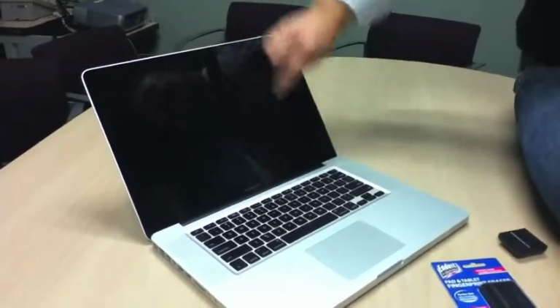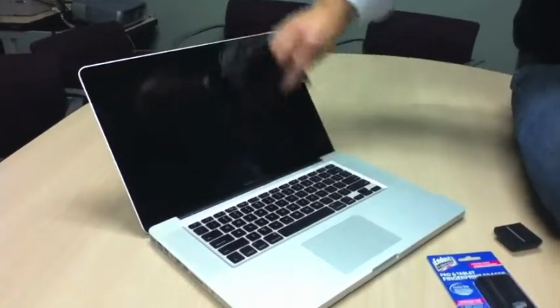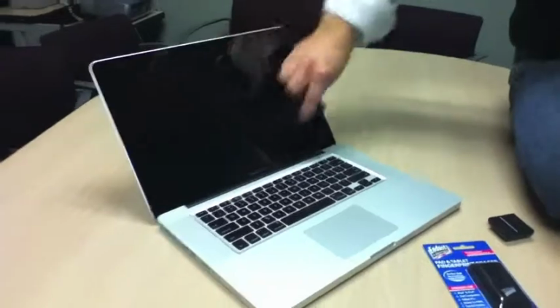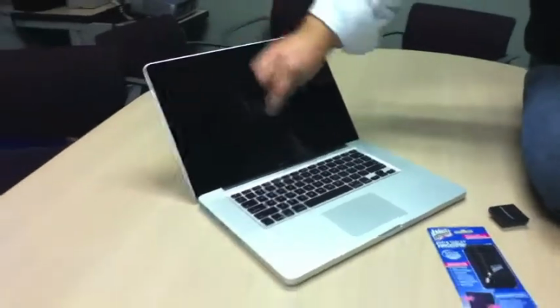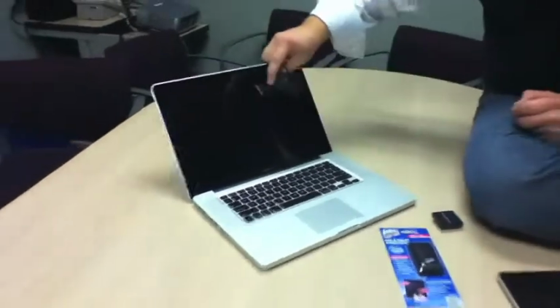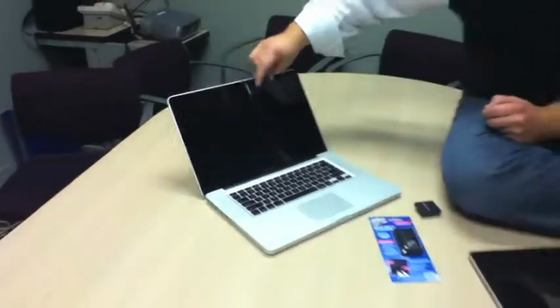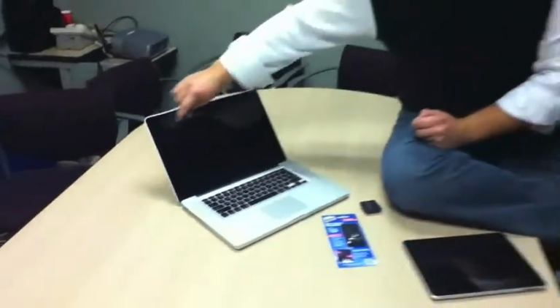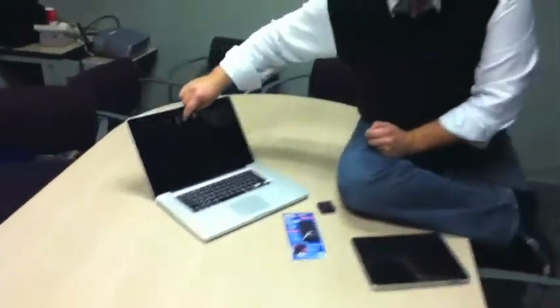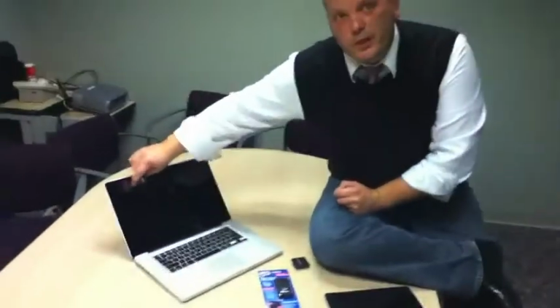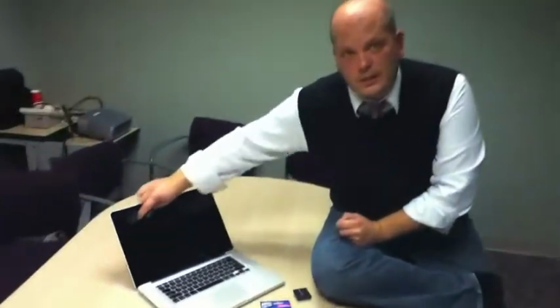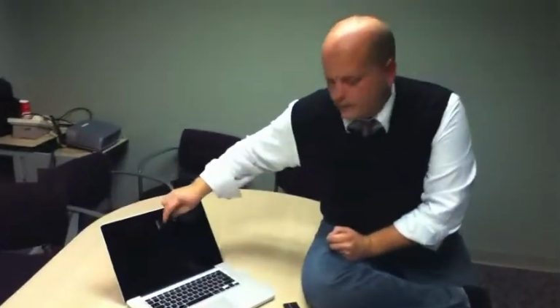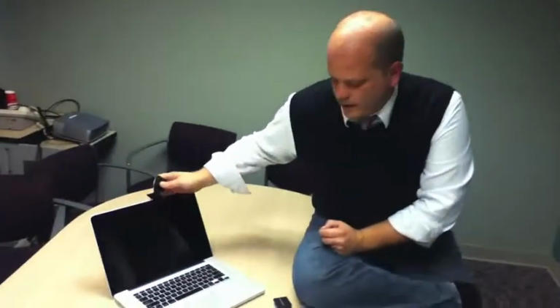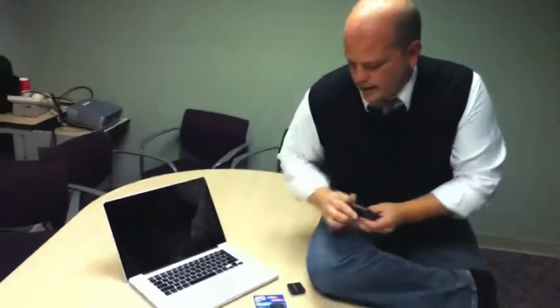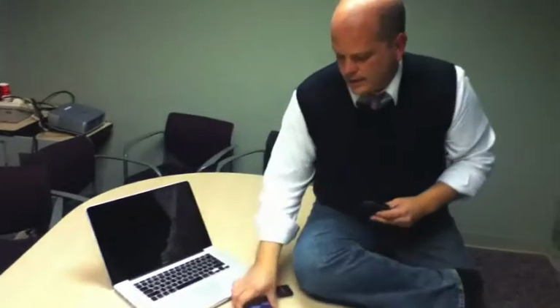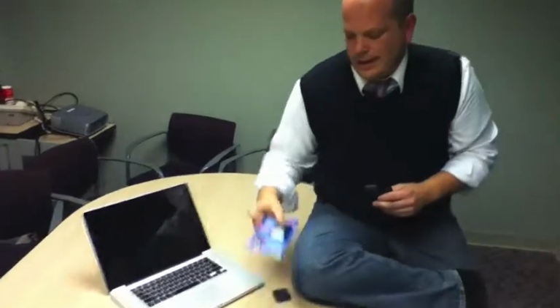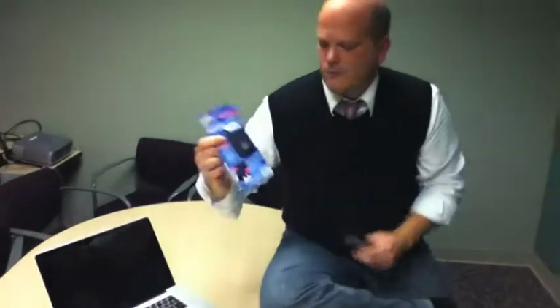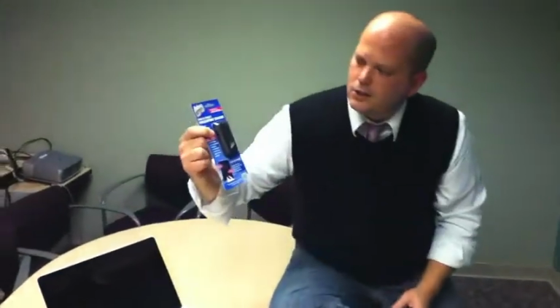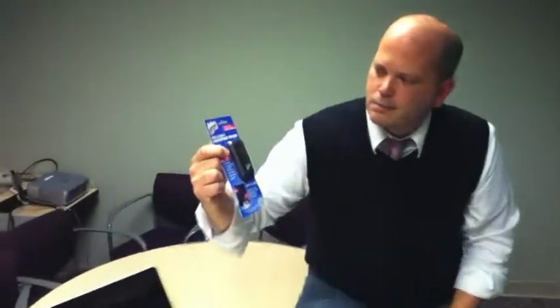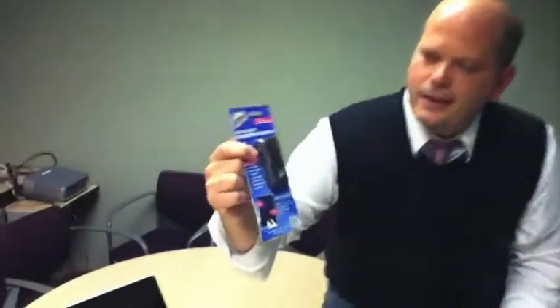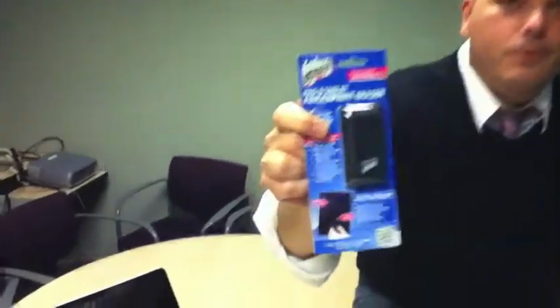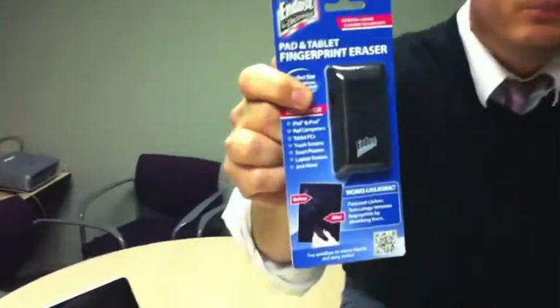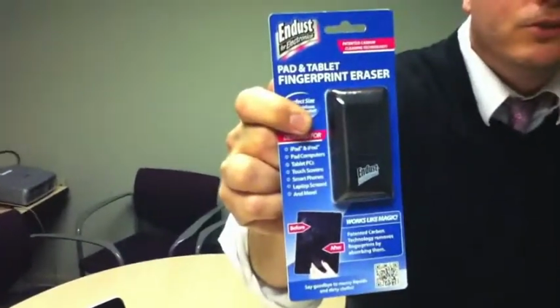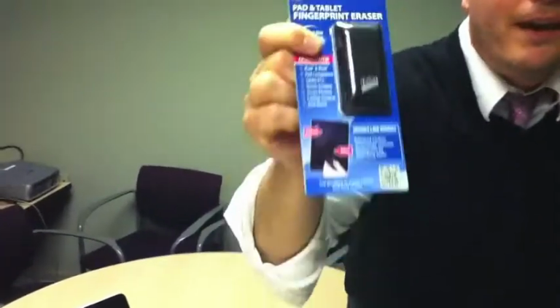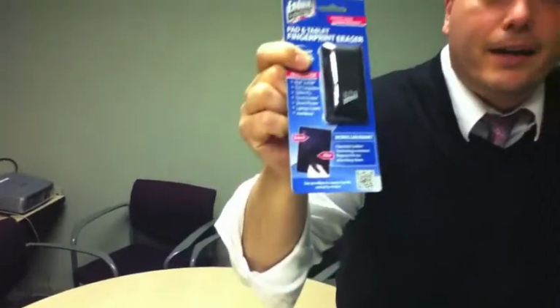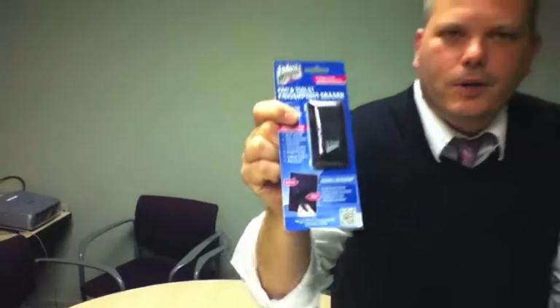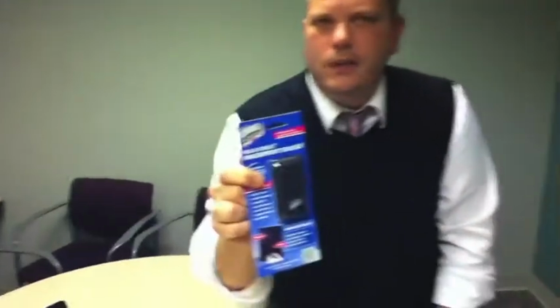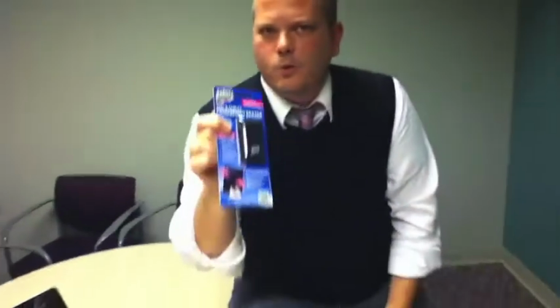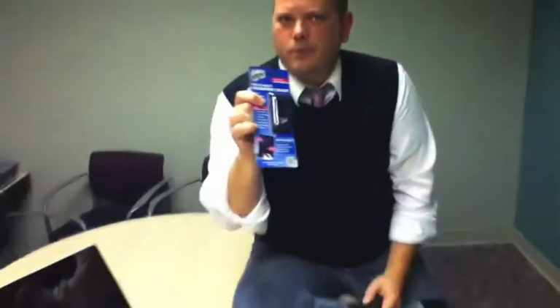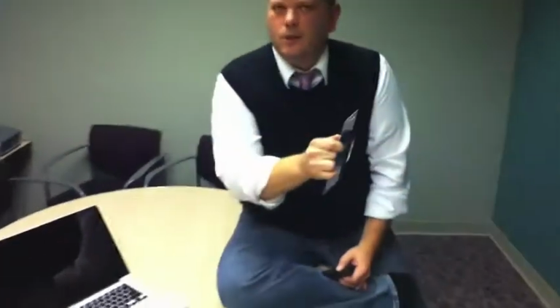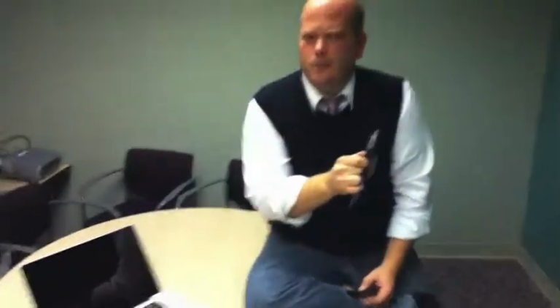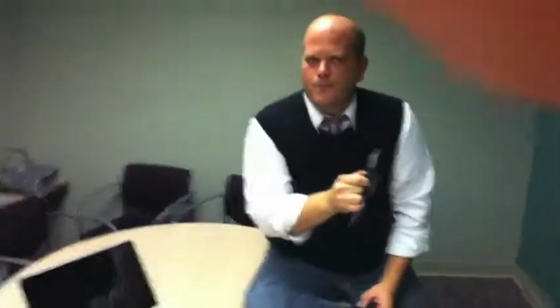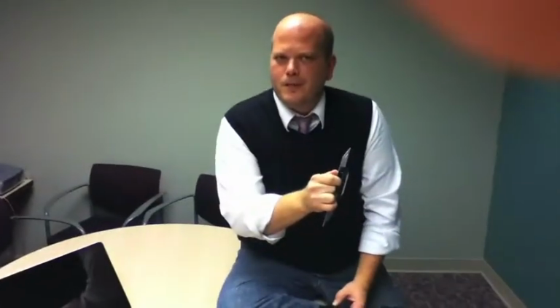We have it skewed up in our system. The SKU is CL3615. Again, this is Endust for Electronics Pad and Tablet Fingerprint Eraser. And I am Michael Walleen for the Apple team here at Ingram Micro. Thanks, guys.